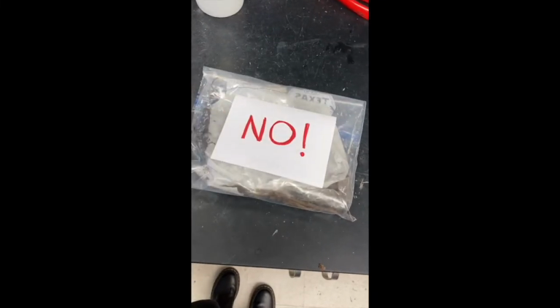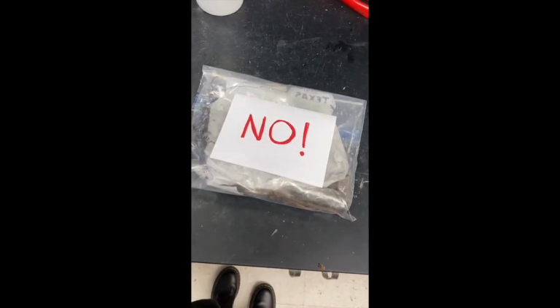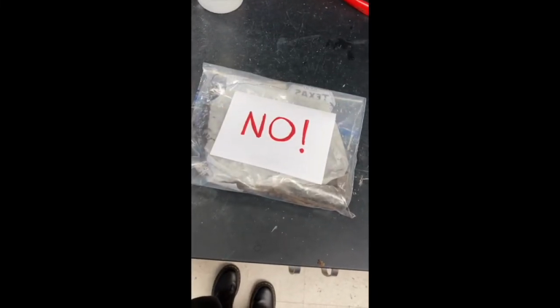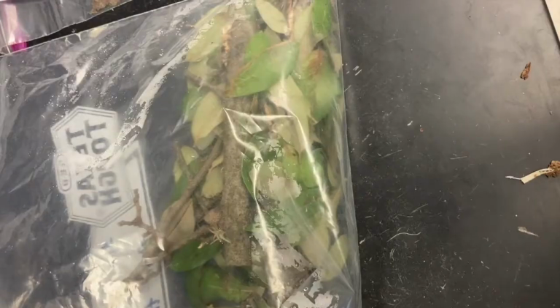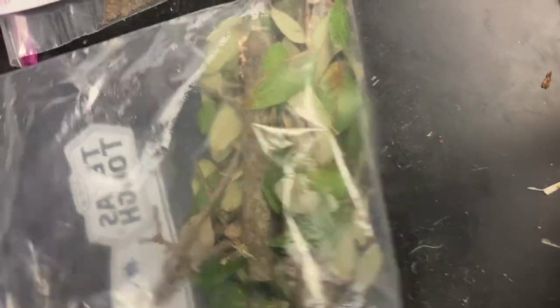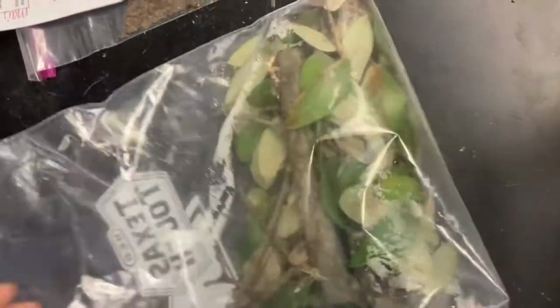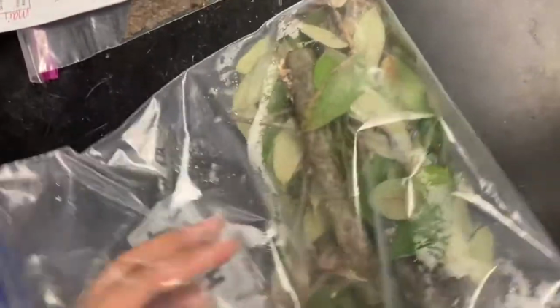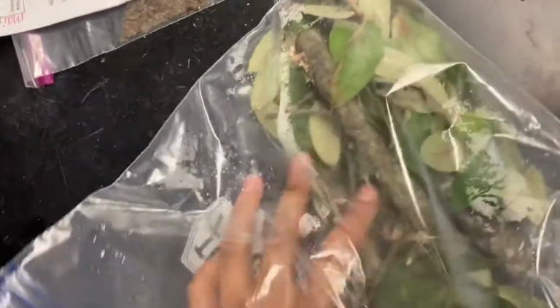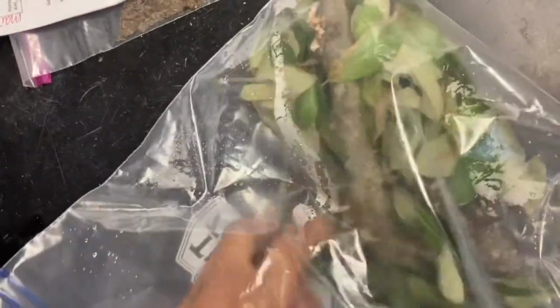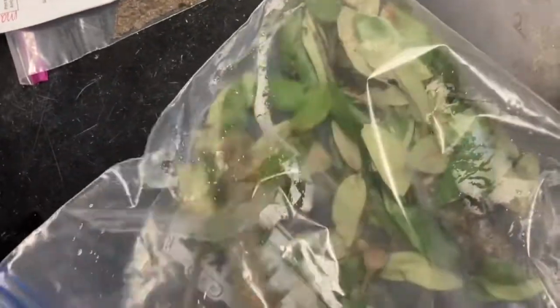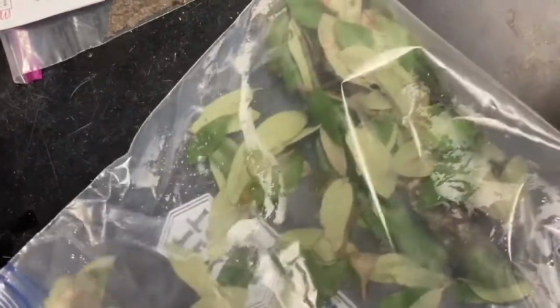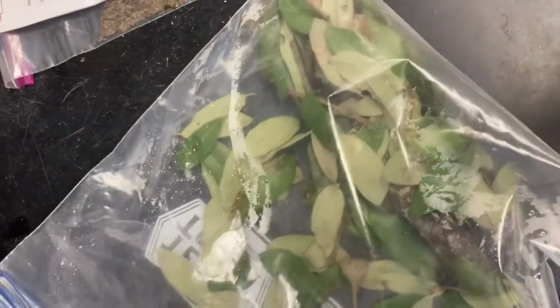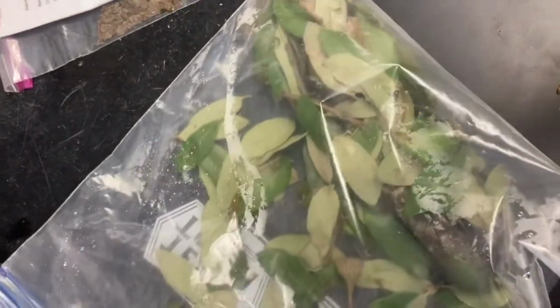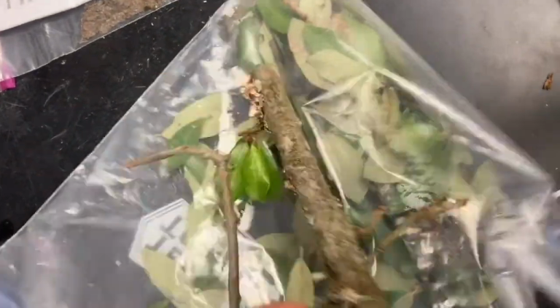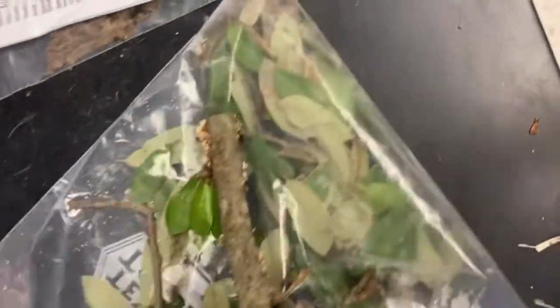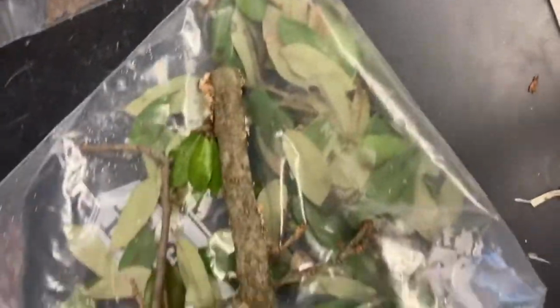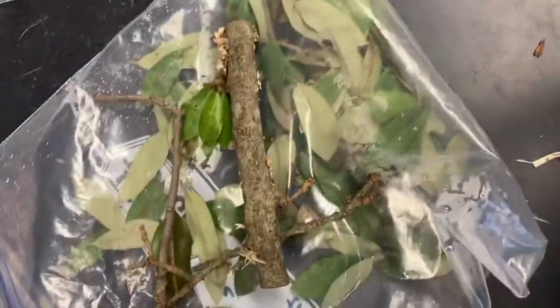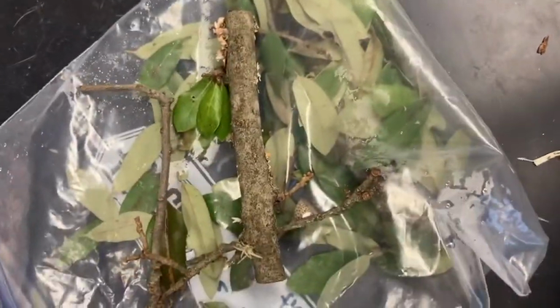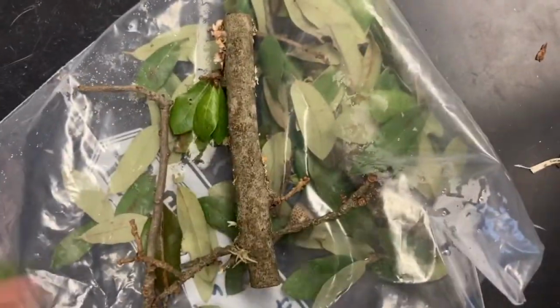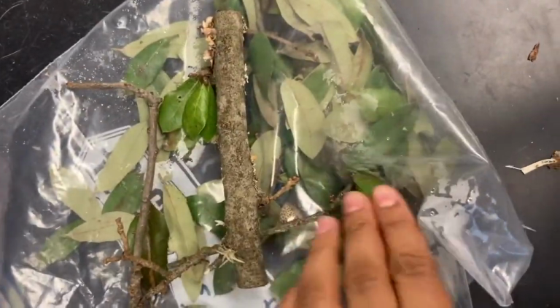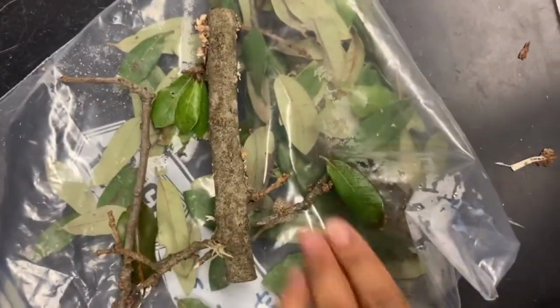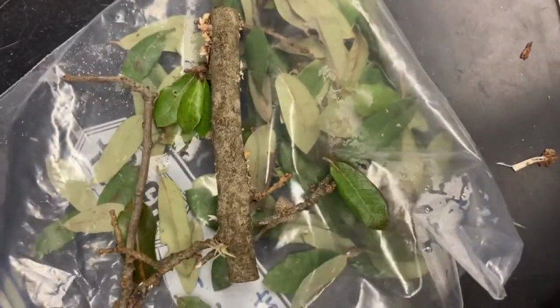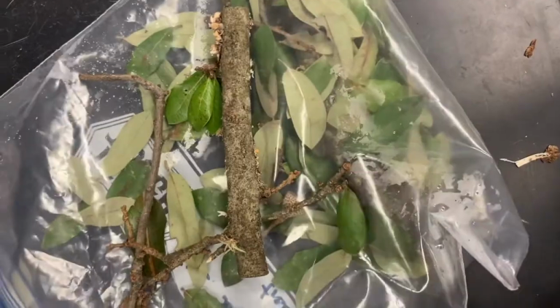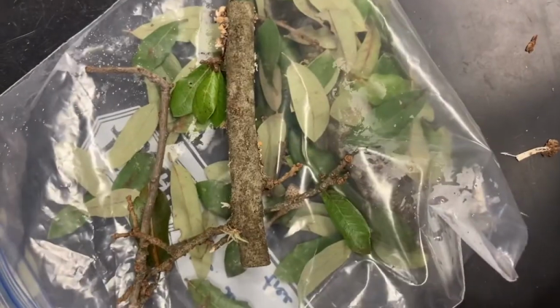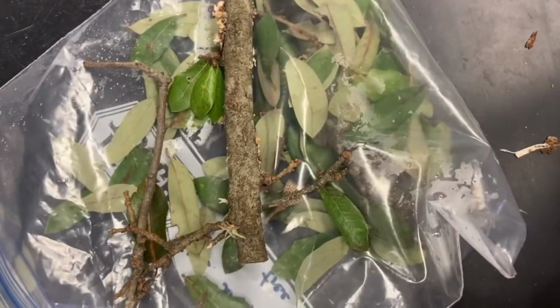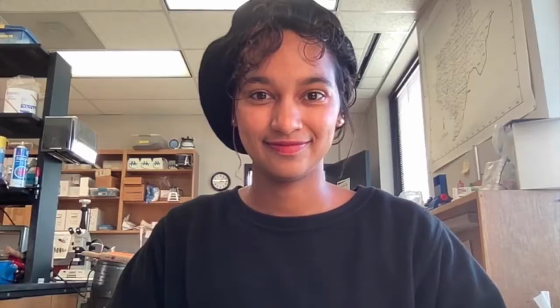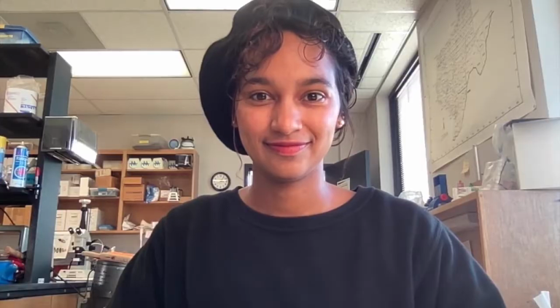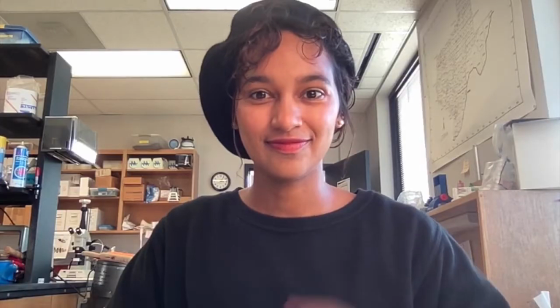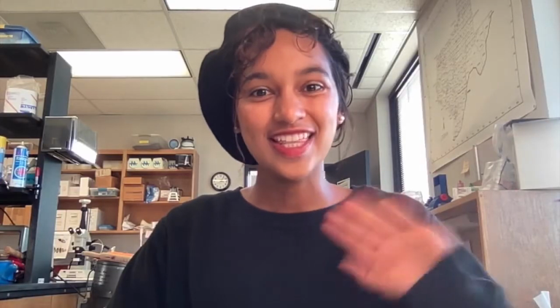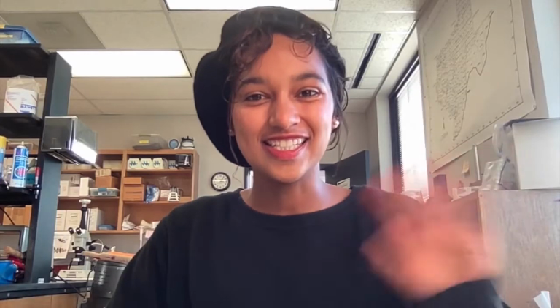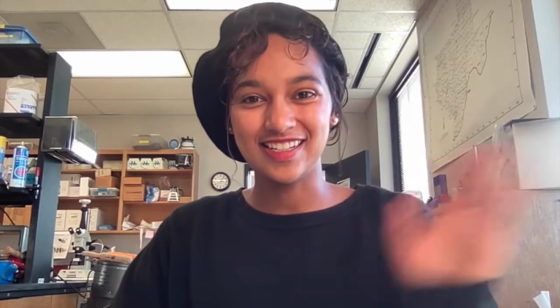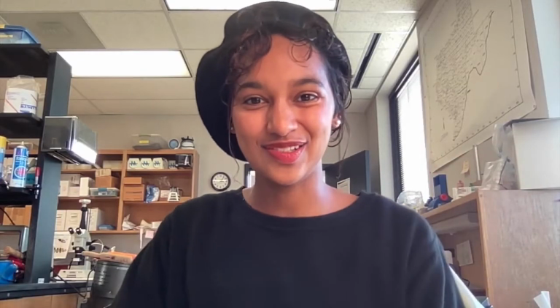It's also helpful to send a sample of the foliage and twigs that are starting to exhibit a progression of symptoms. This allows us to do further testing if needed. Thanks and see you next week!